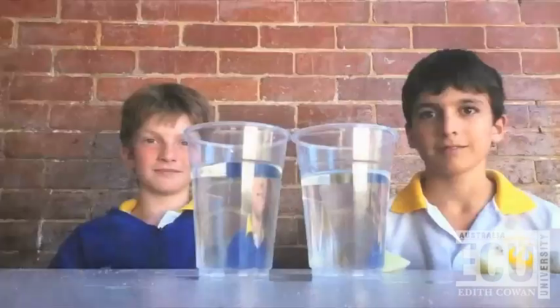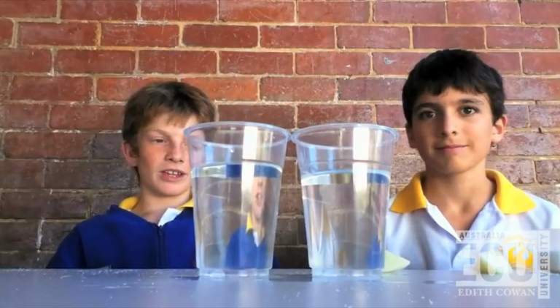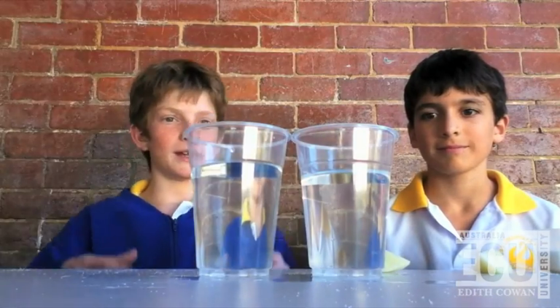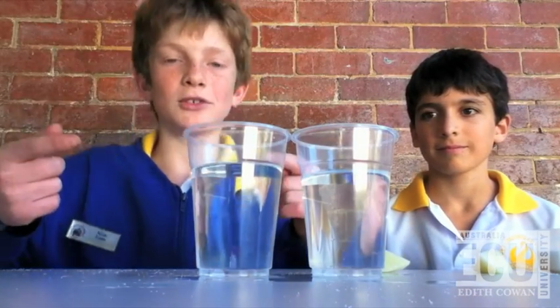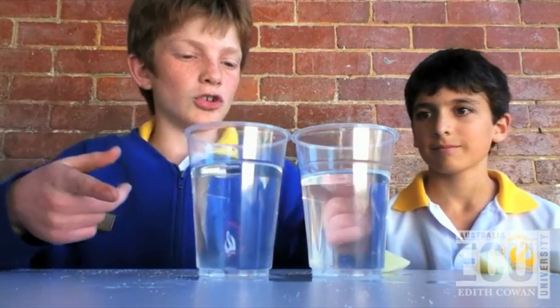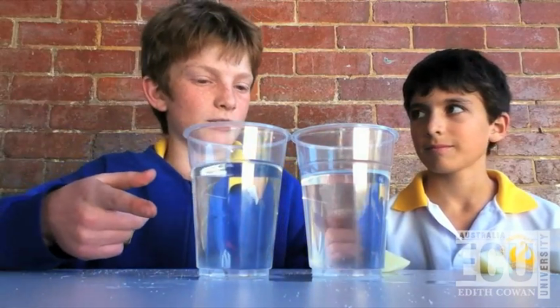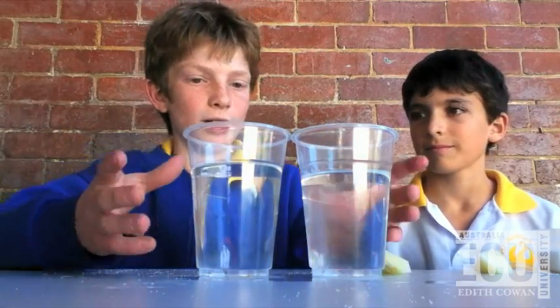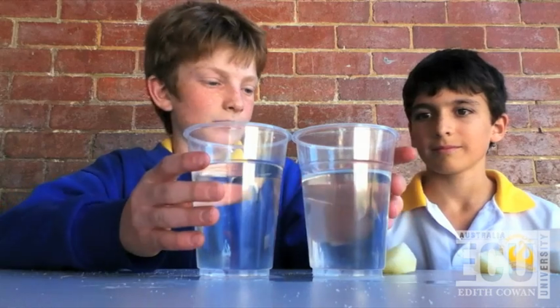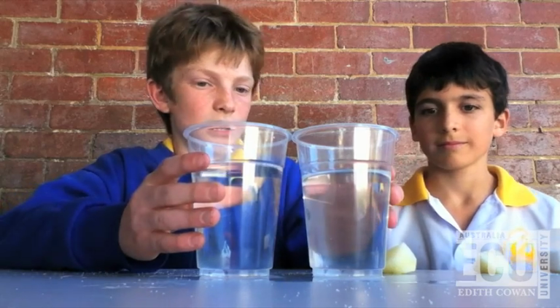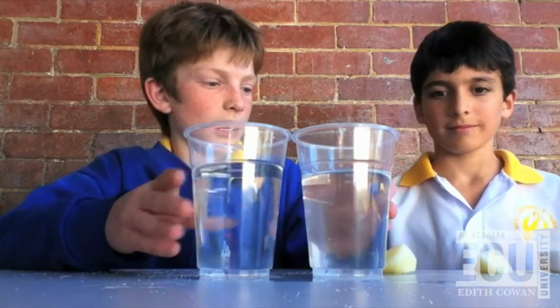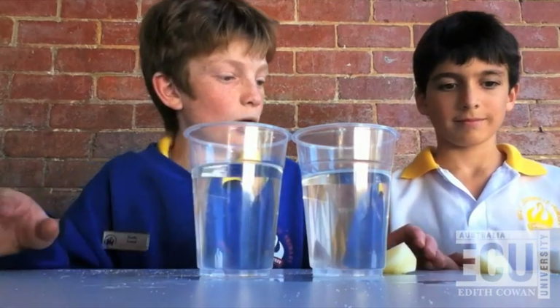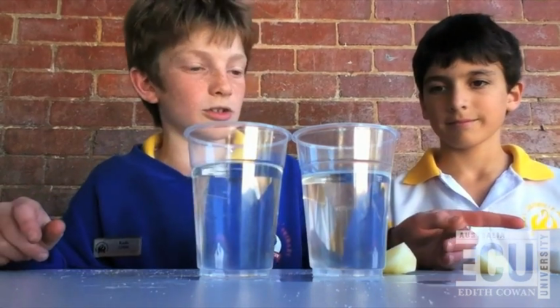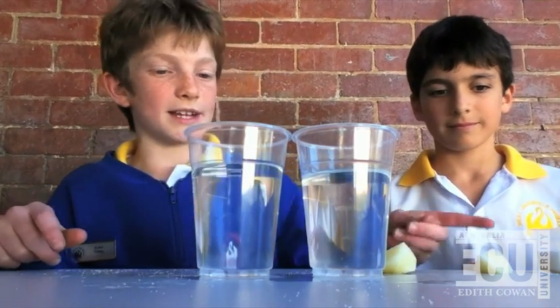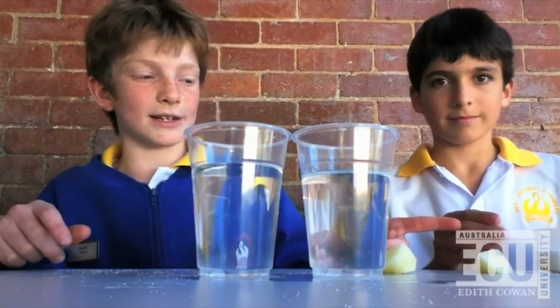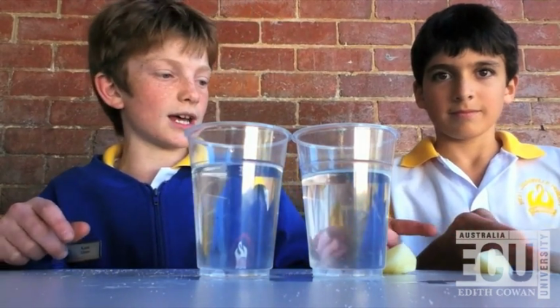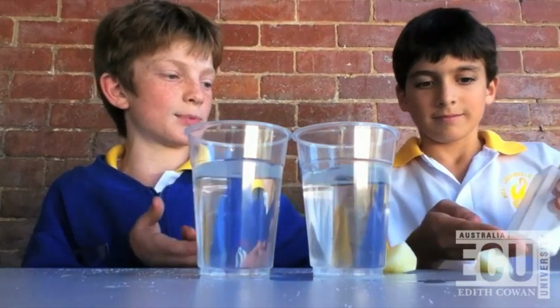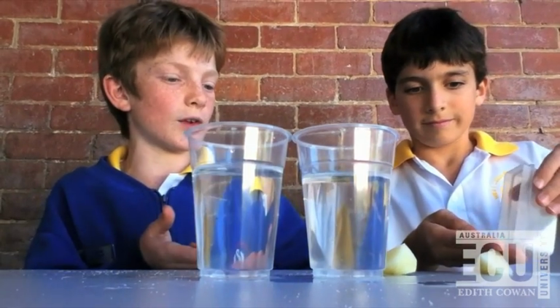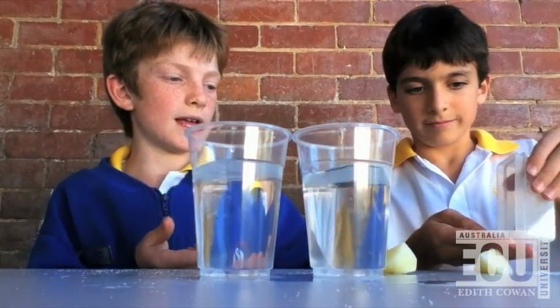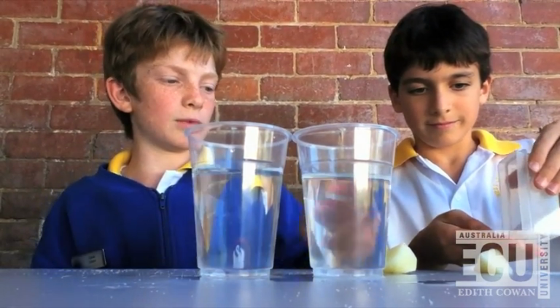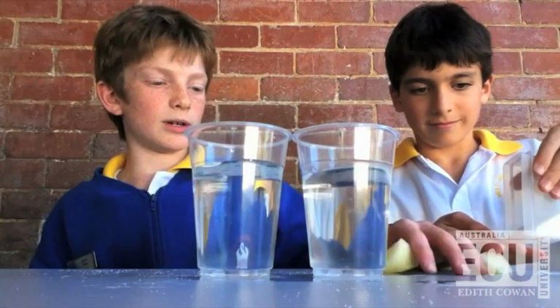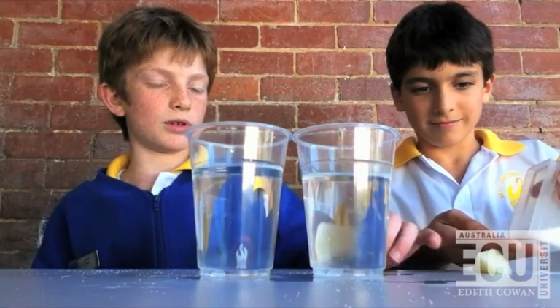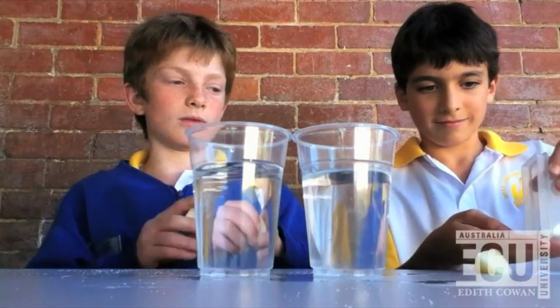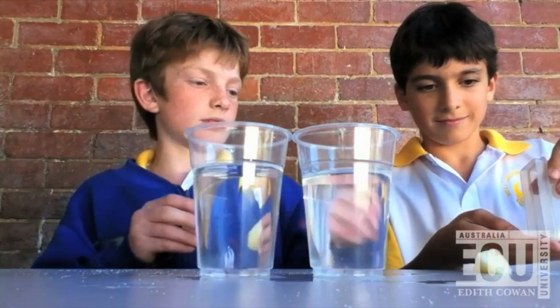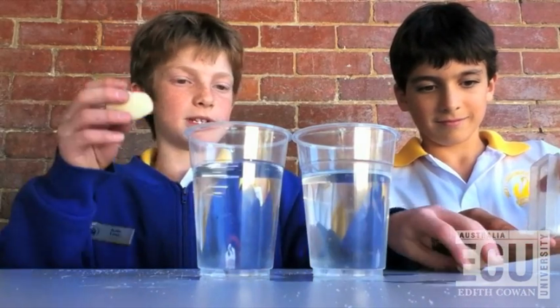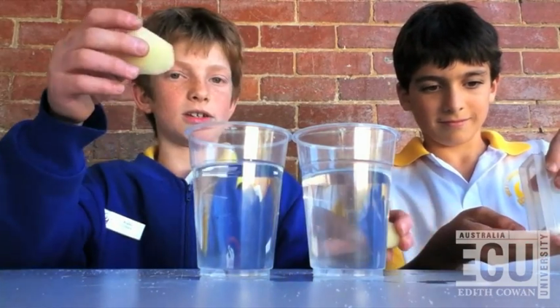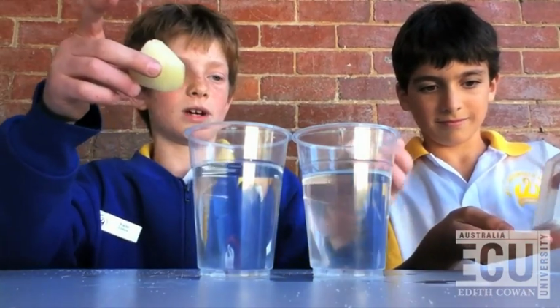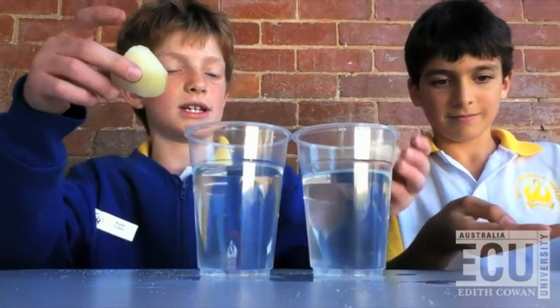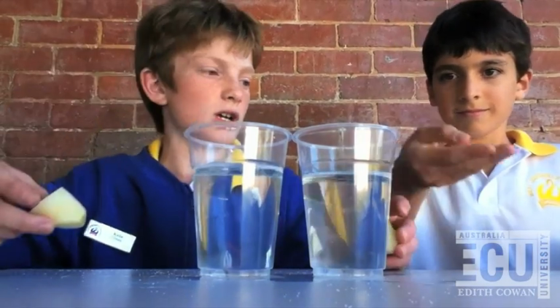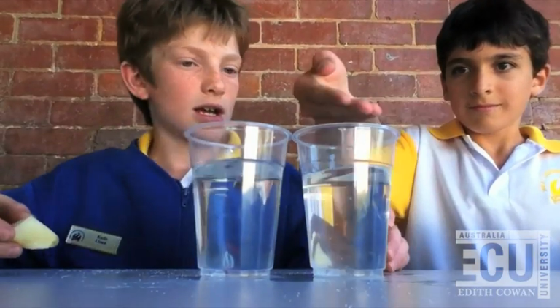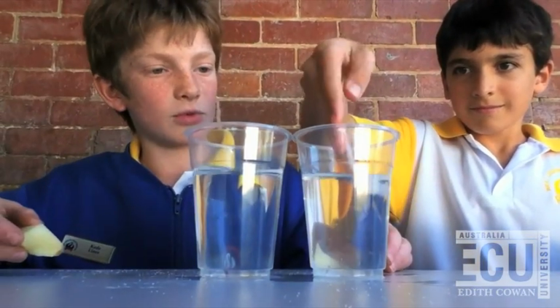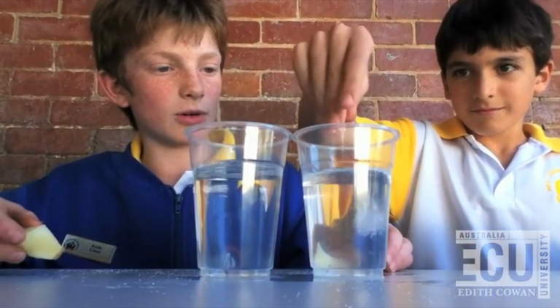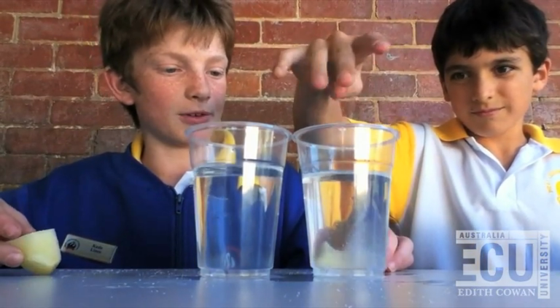Here we have two cups of water. What we're going to do is Ben's going to add a teaspoon of salt to one of them, and we're going to put the potatoes in — one in each — and we'll see what happens.